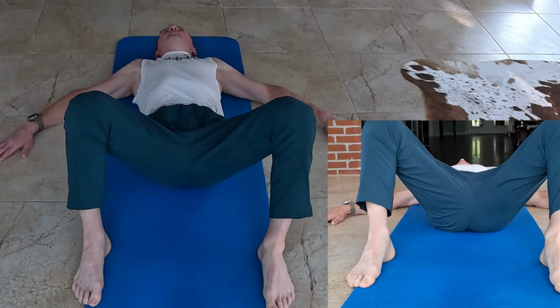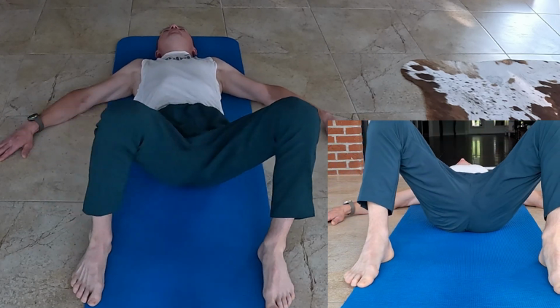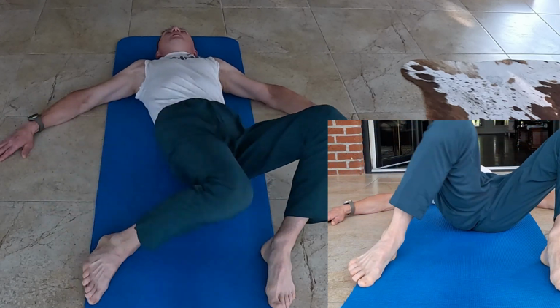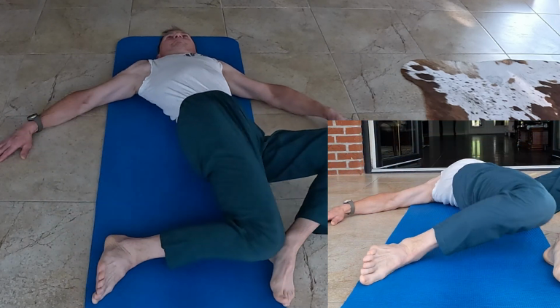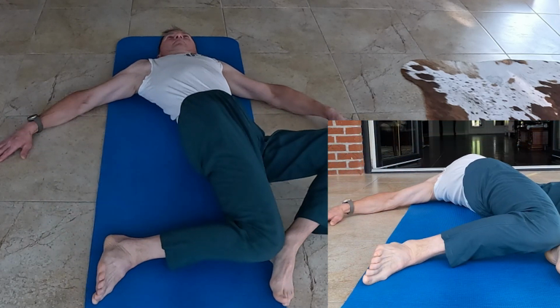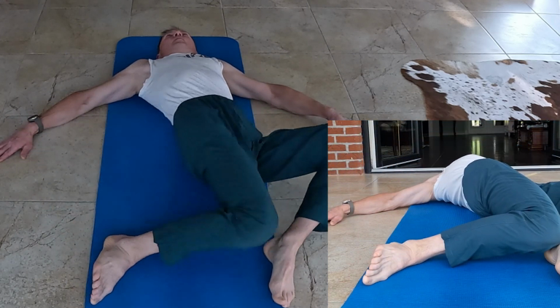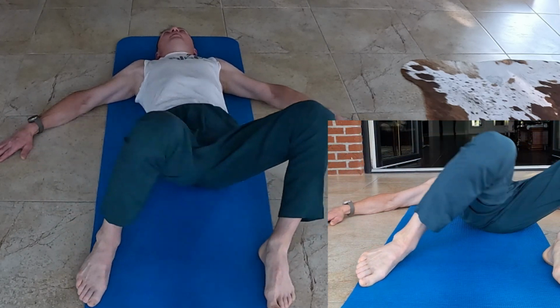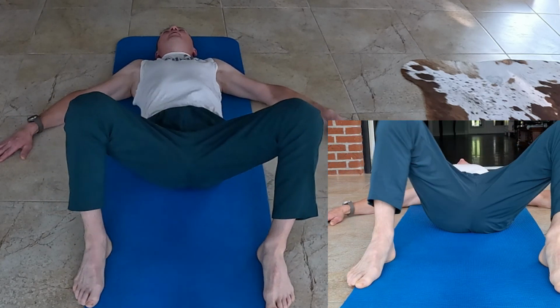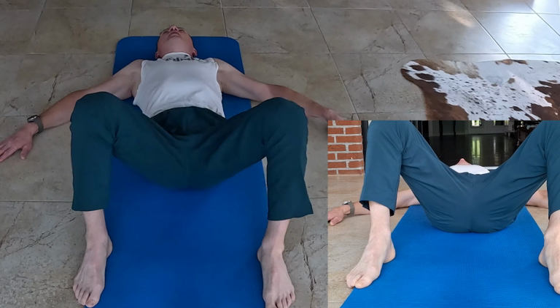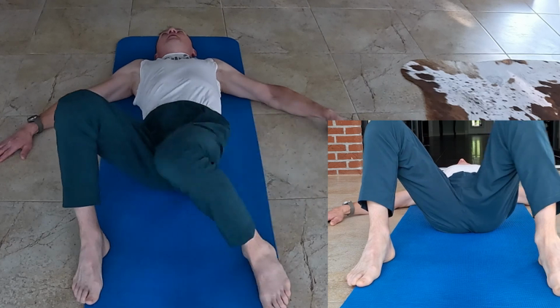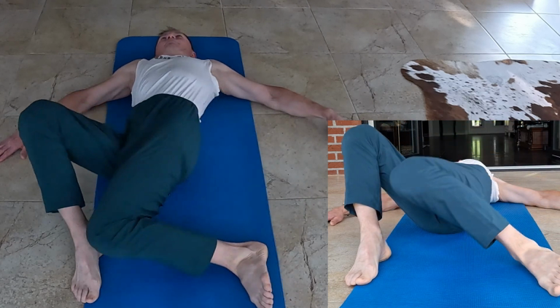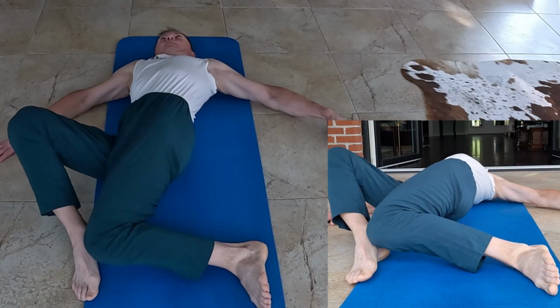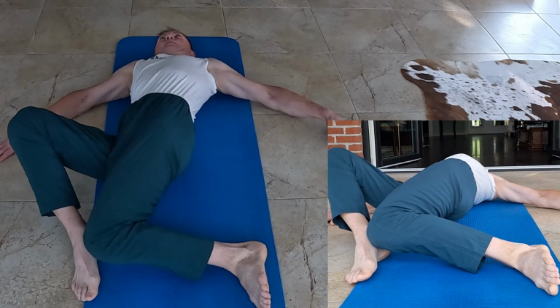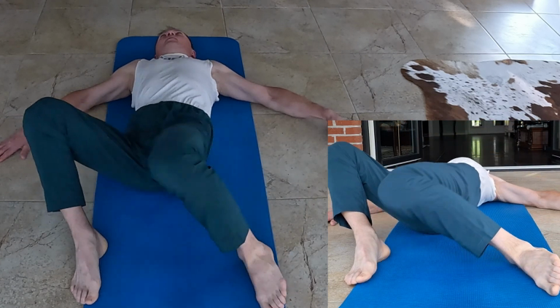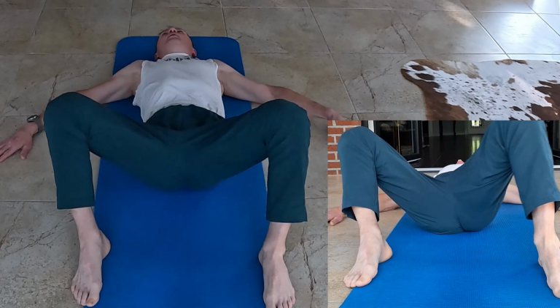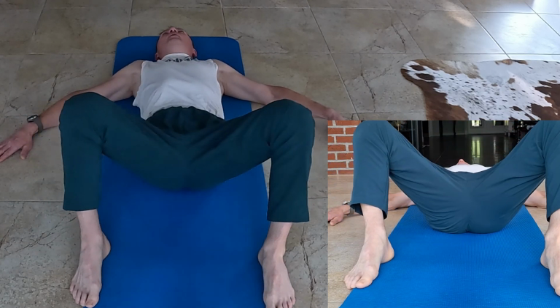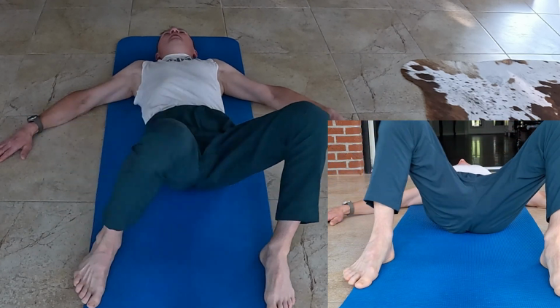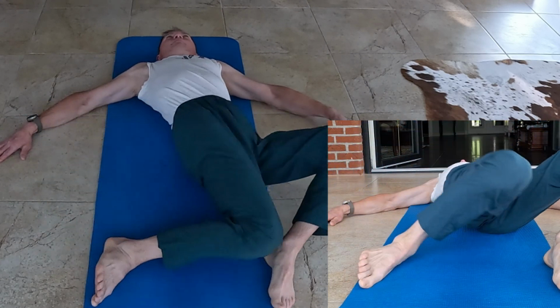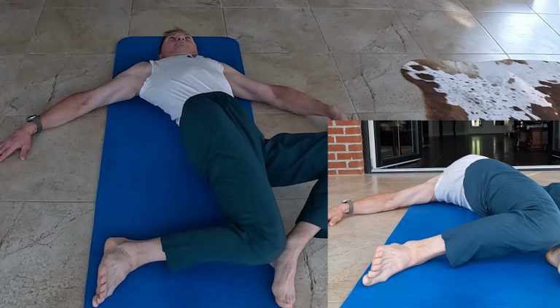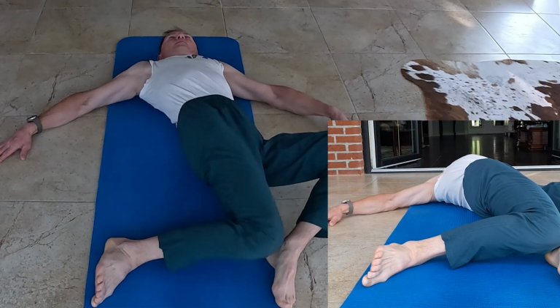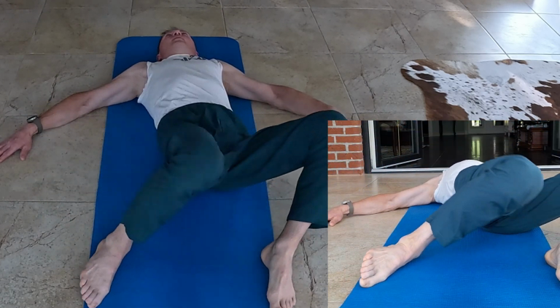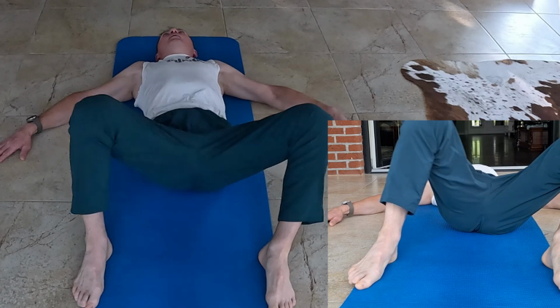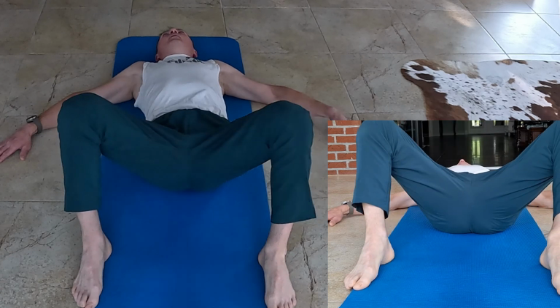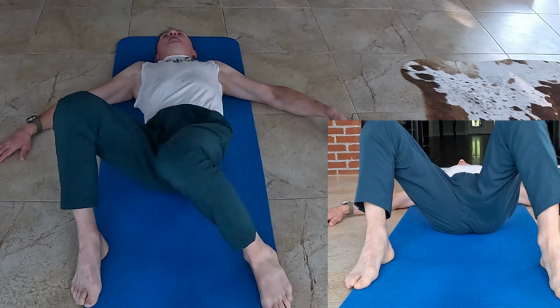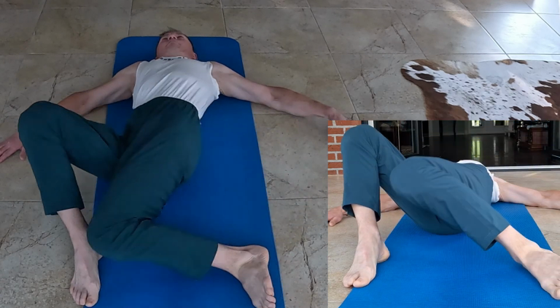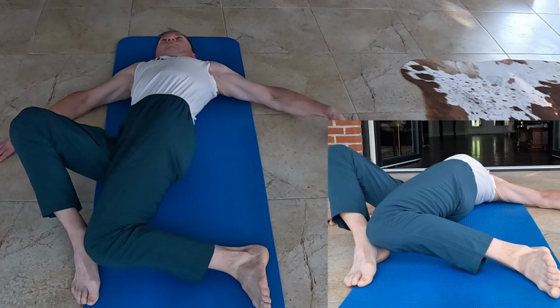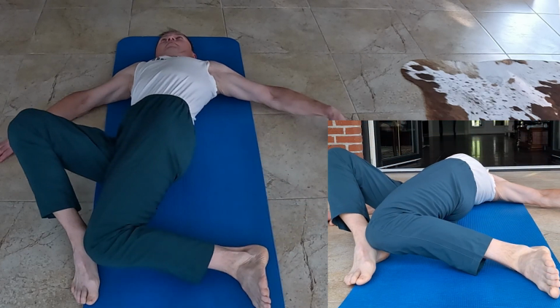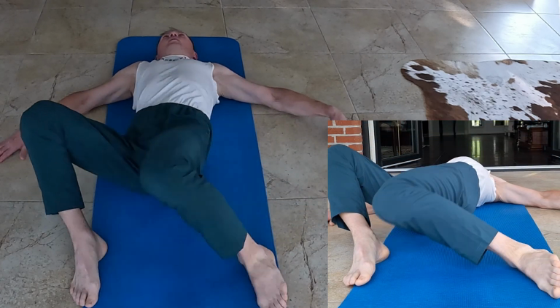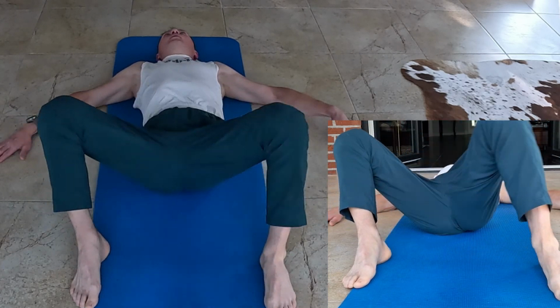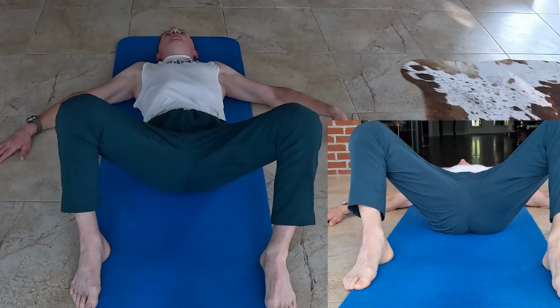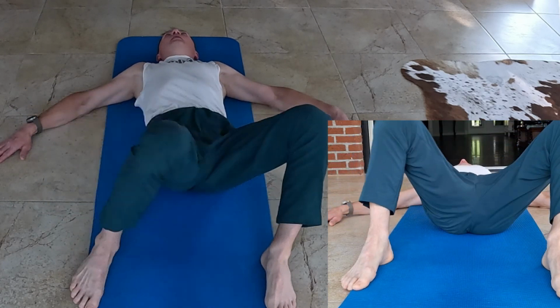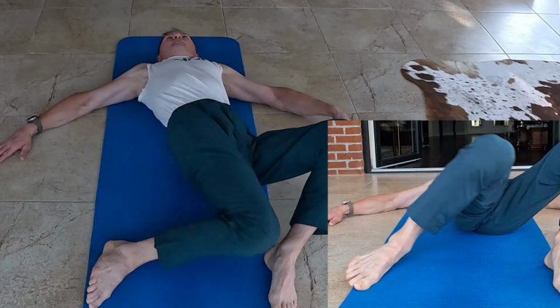This movement helps to increase hip mobility, stretch your inner thighs, and release tension in your lower back and hips. Perform the desired number of repetitions, focusing on smooth and controlled movements.